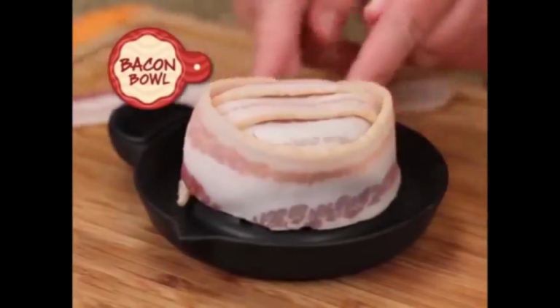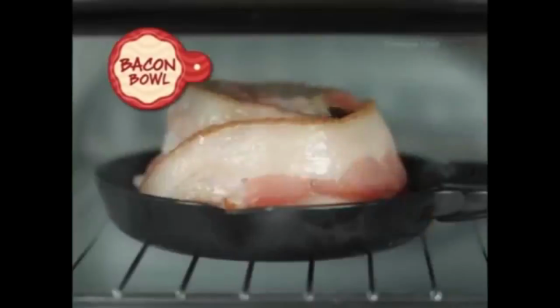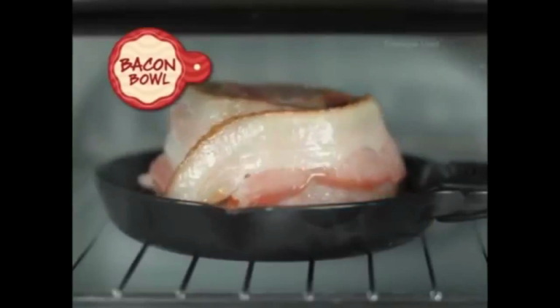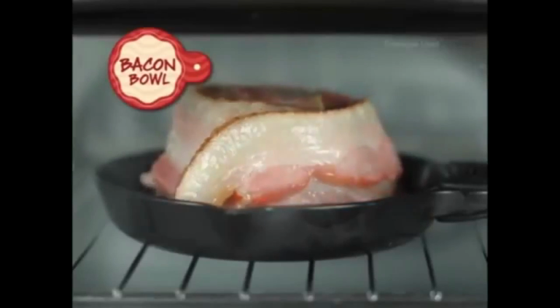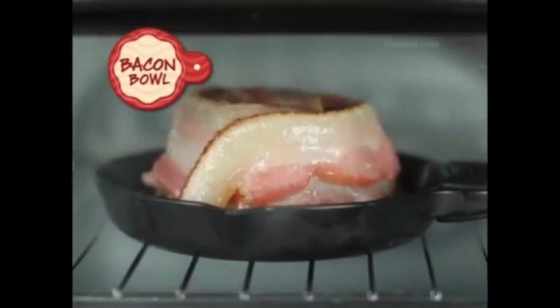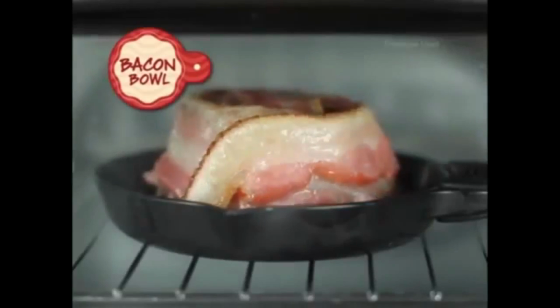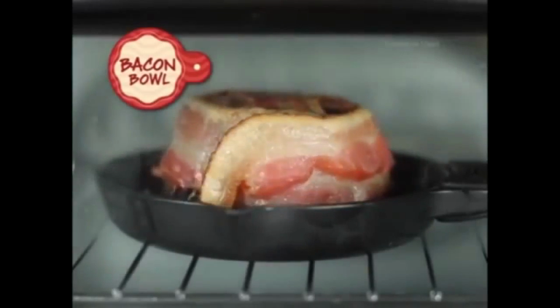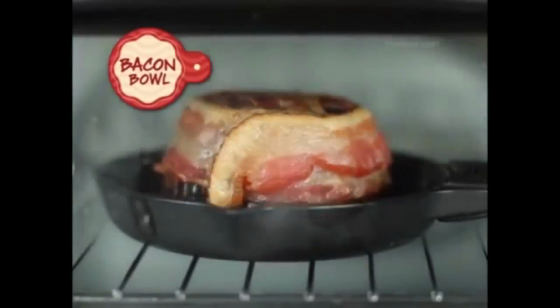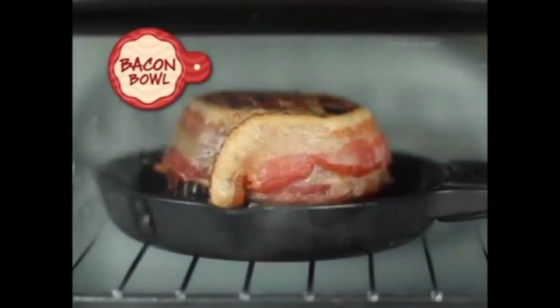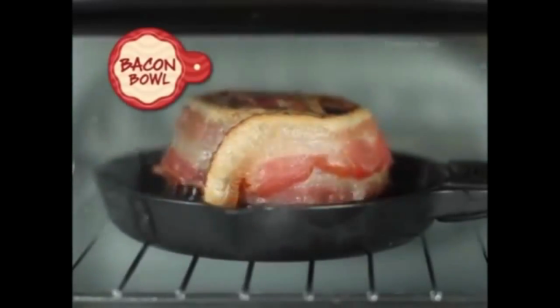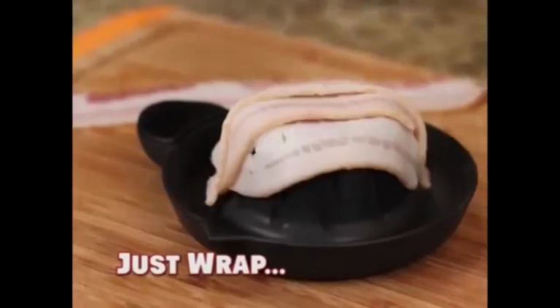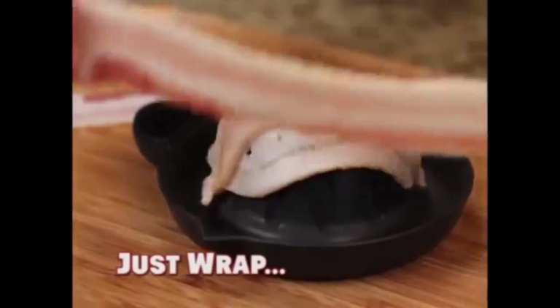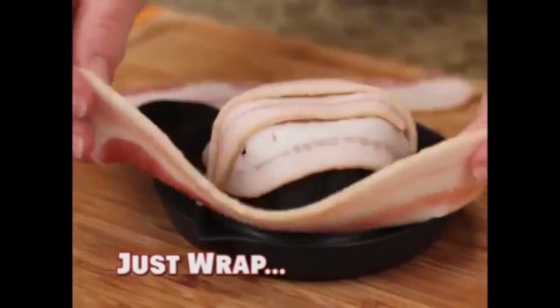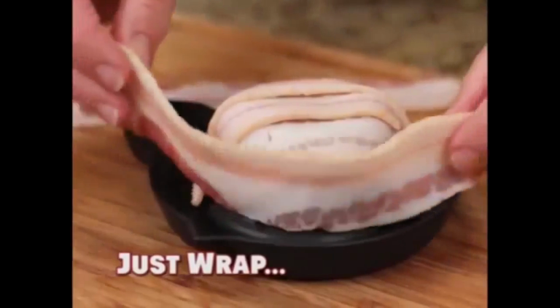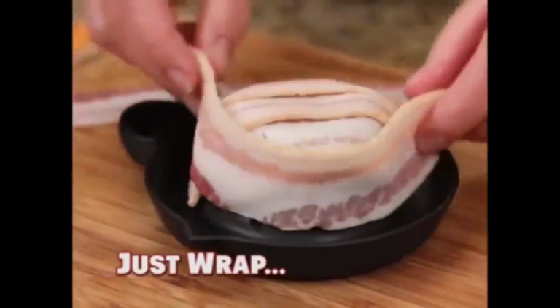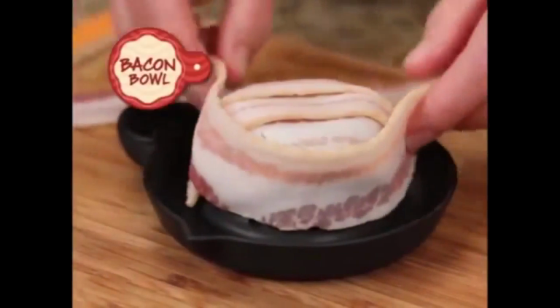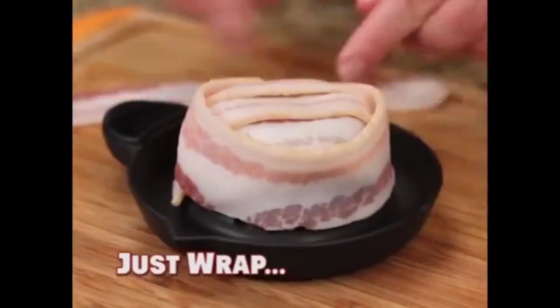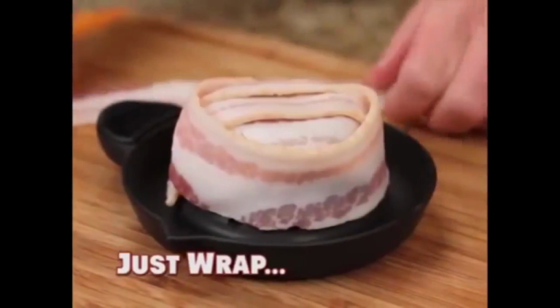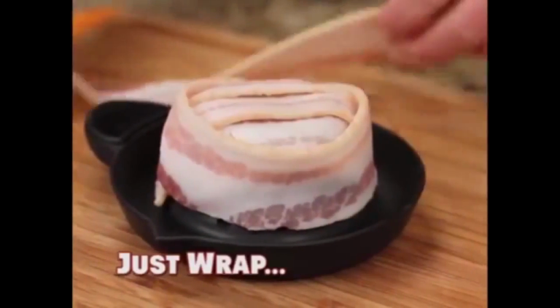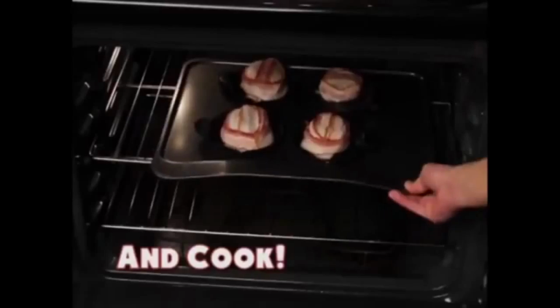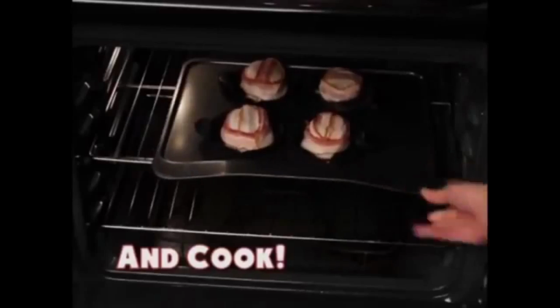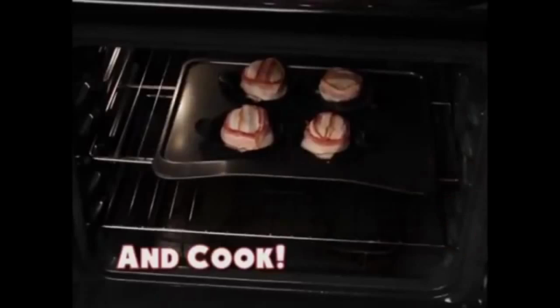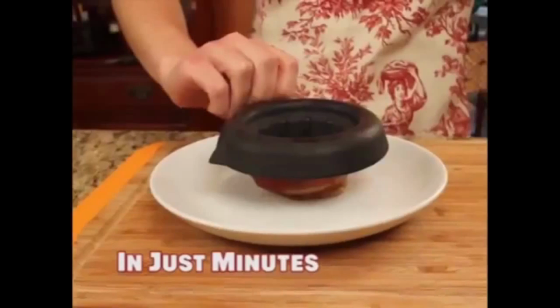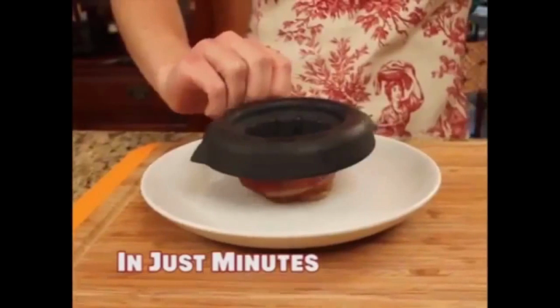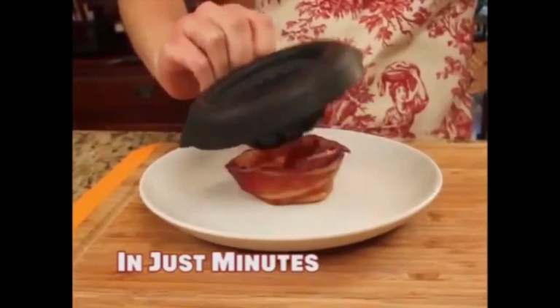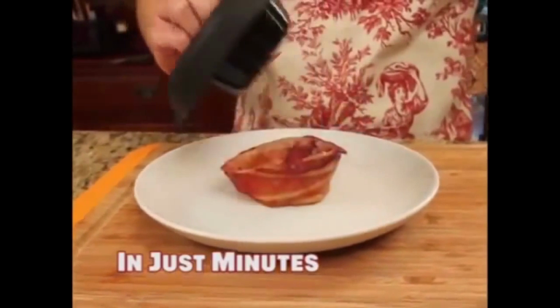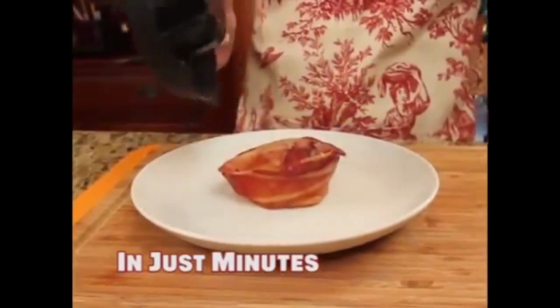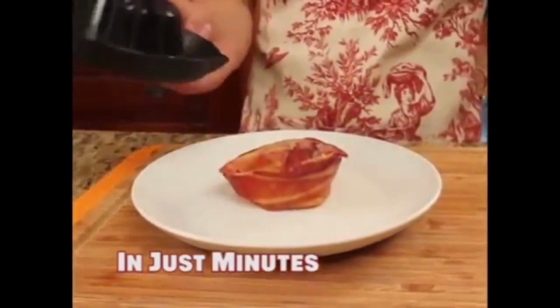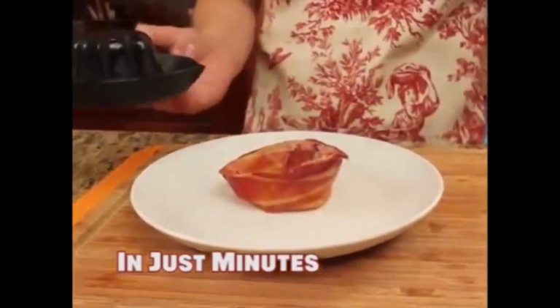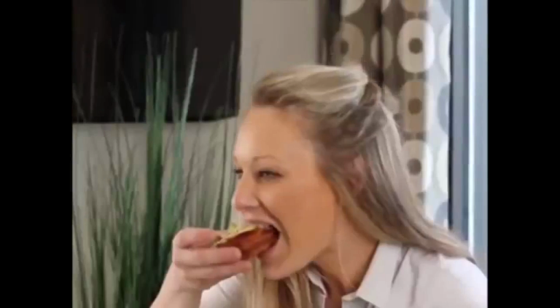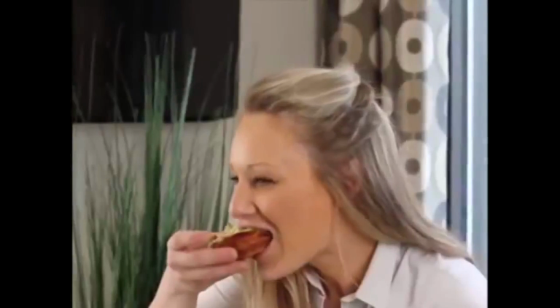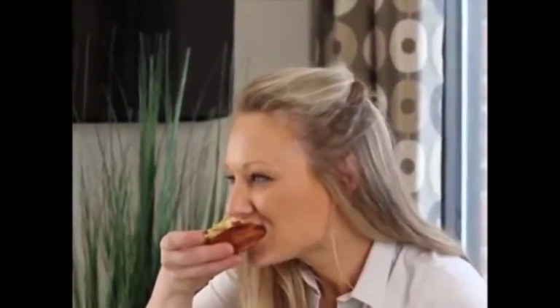The easy way to make delicious bowls out of bacon. Just wrap your favorite bacon around the bowl and cook. In just minutes, you'll have tasty, toasty bowls.